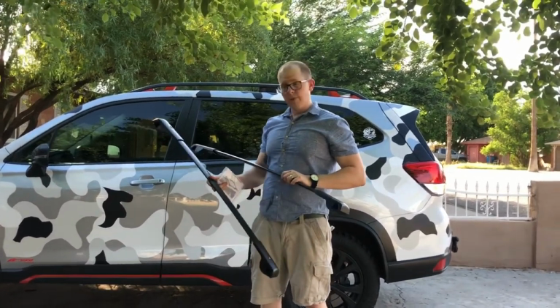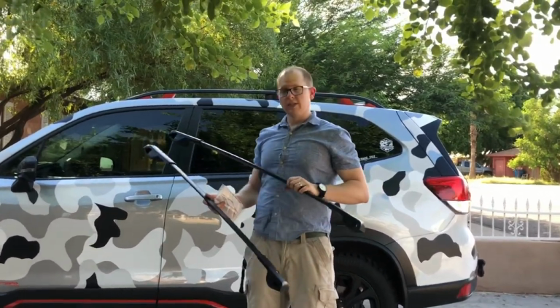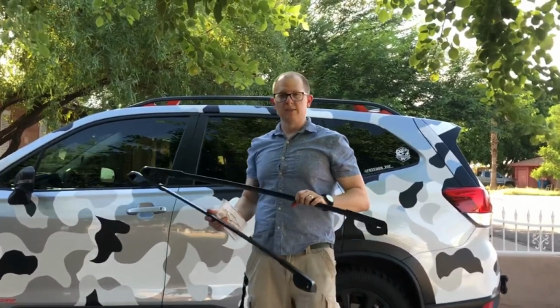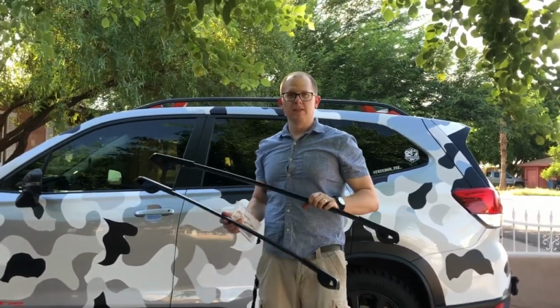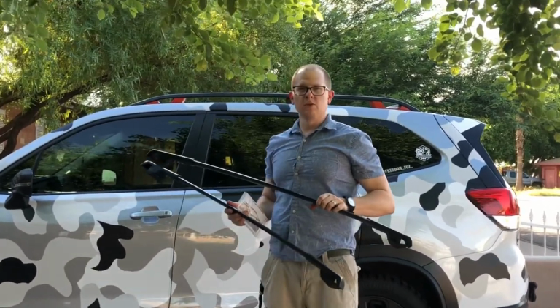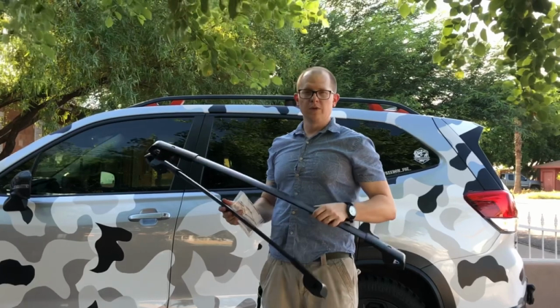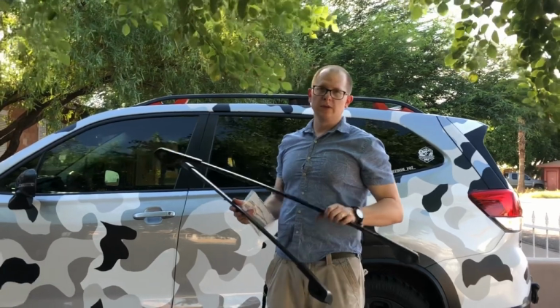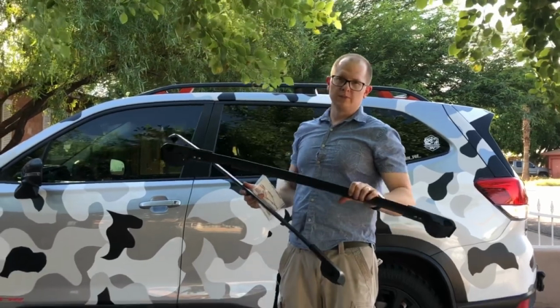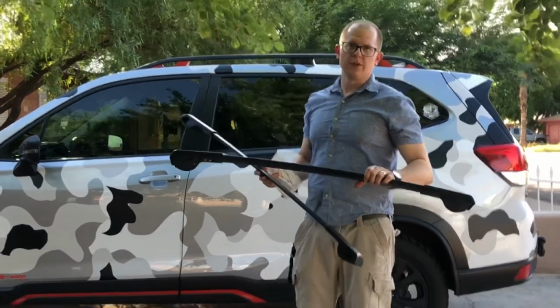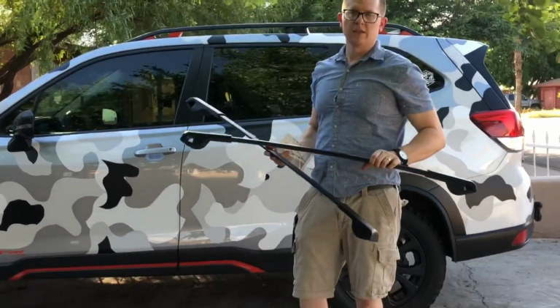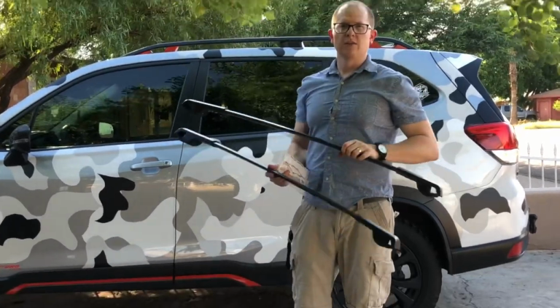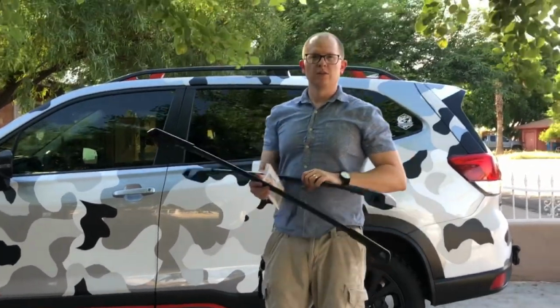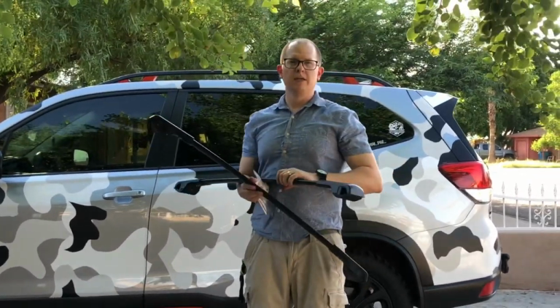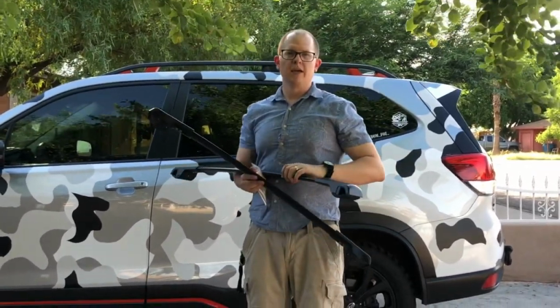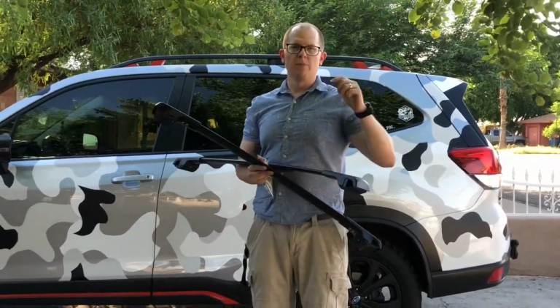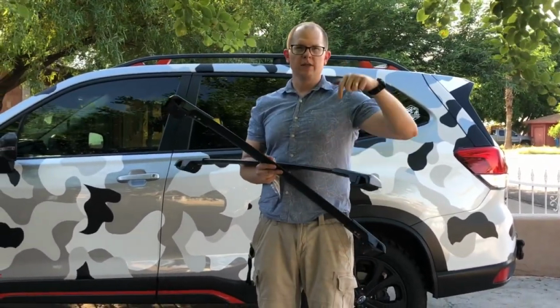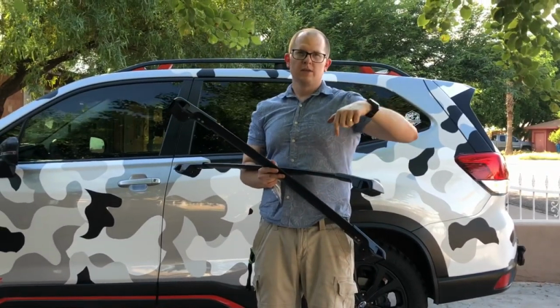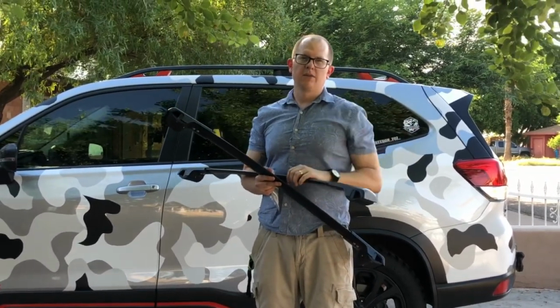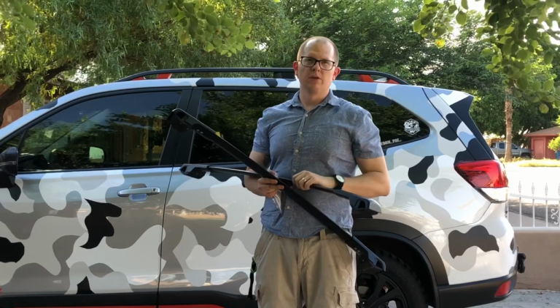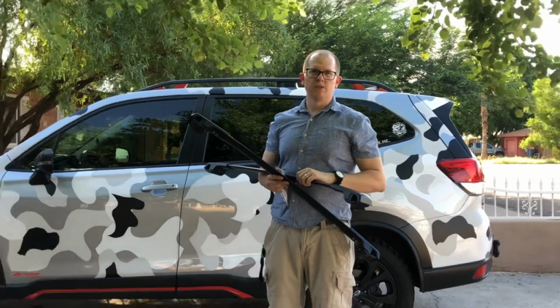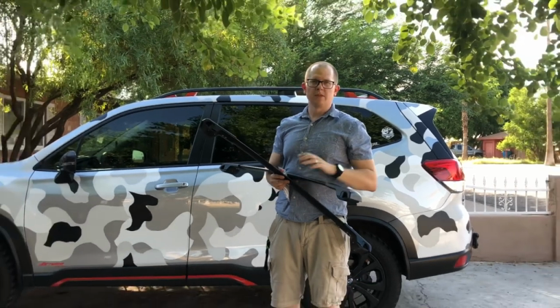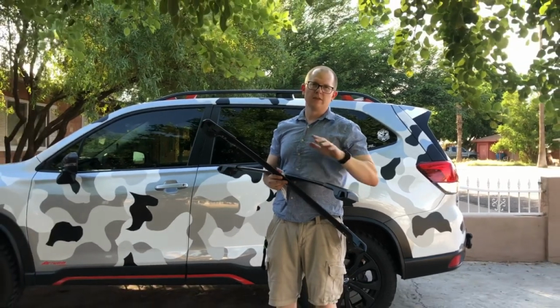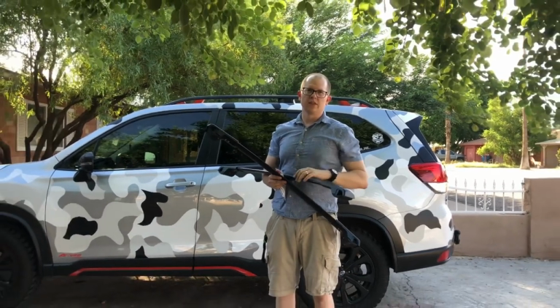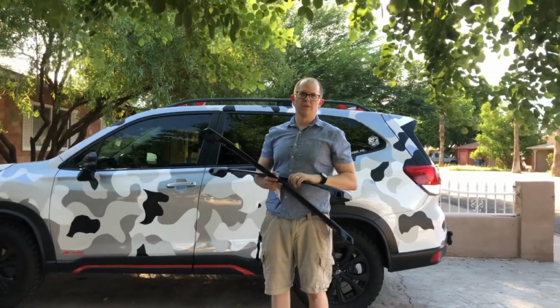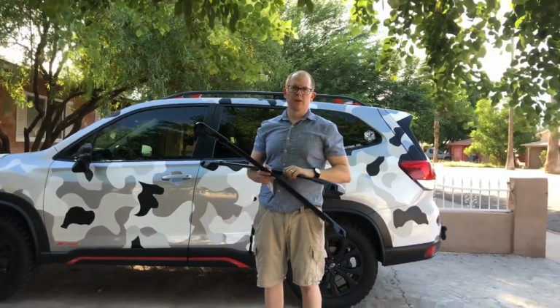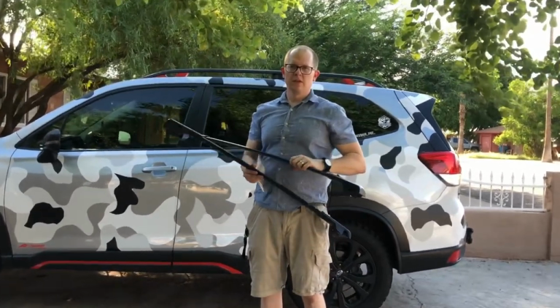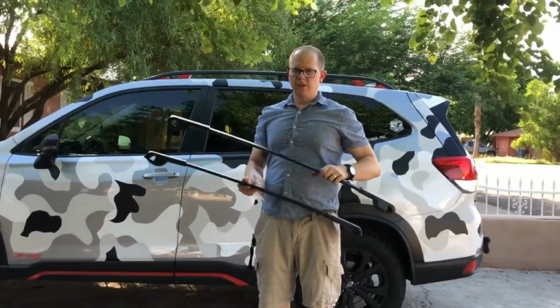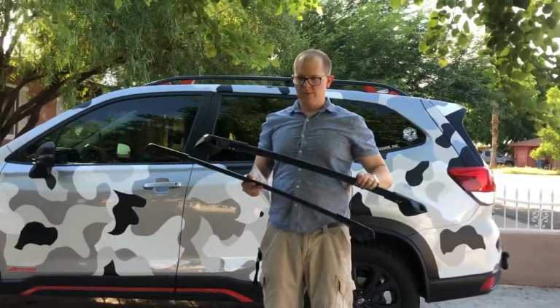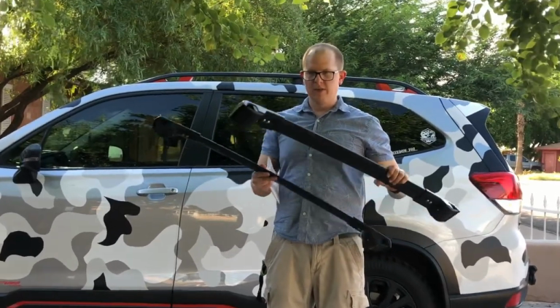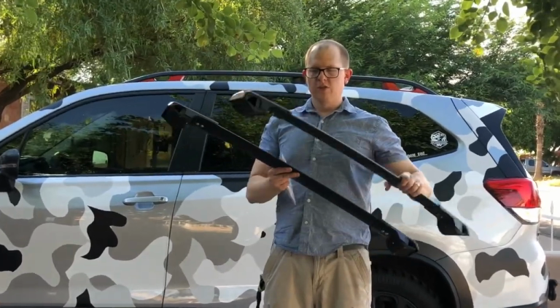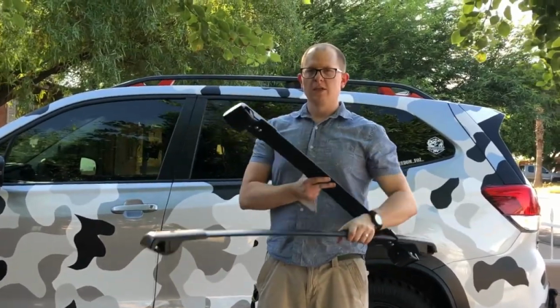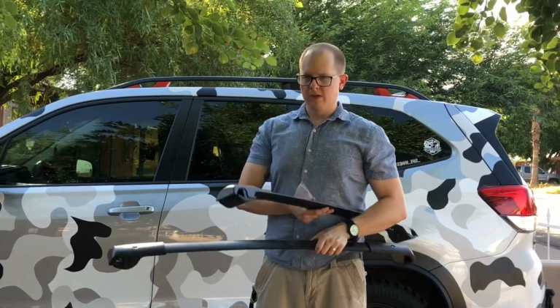UtaMotor did send me these to review and demonstrate for you guys. There's also going to be a promo link down below in the description that'll give you a discount off the product.